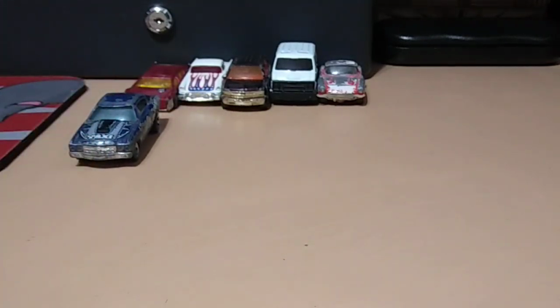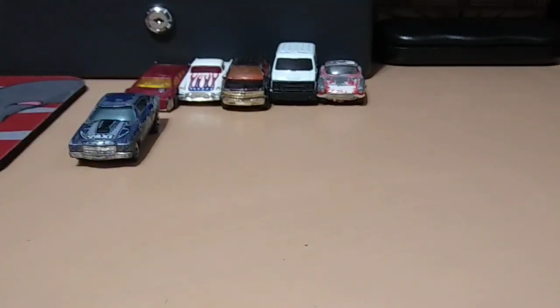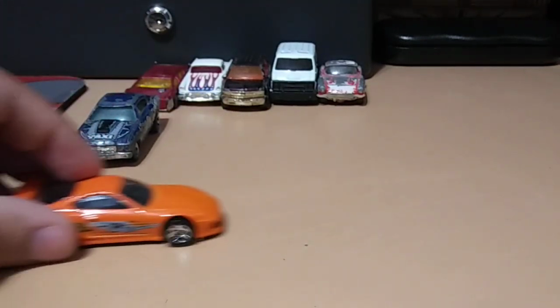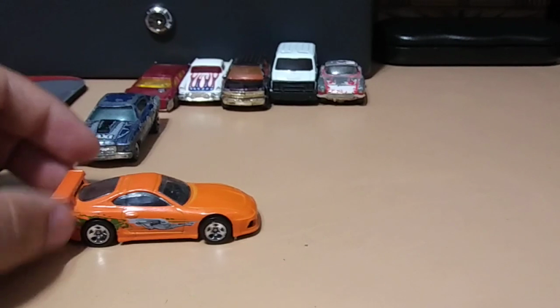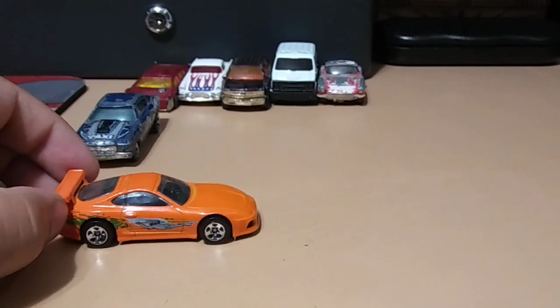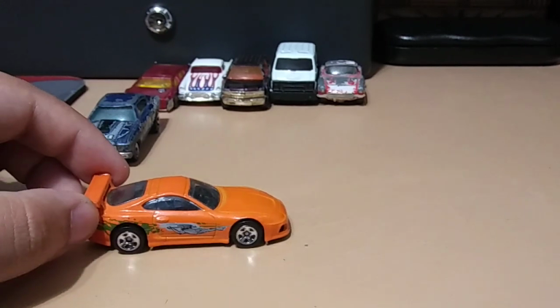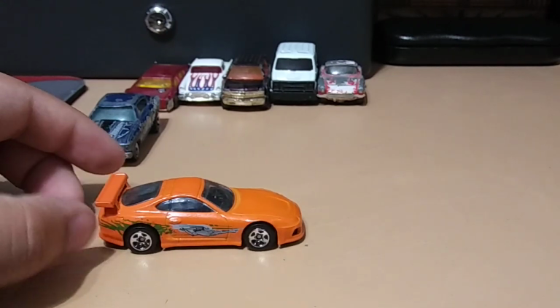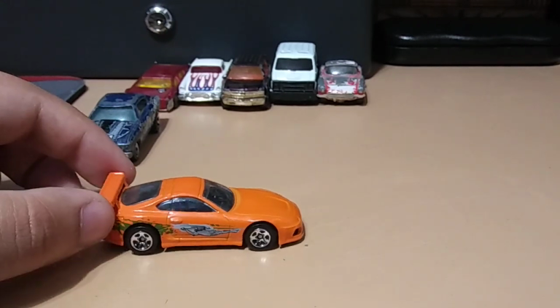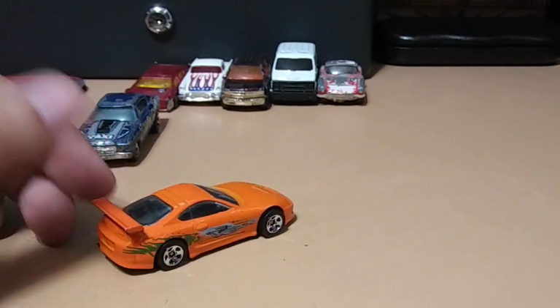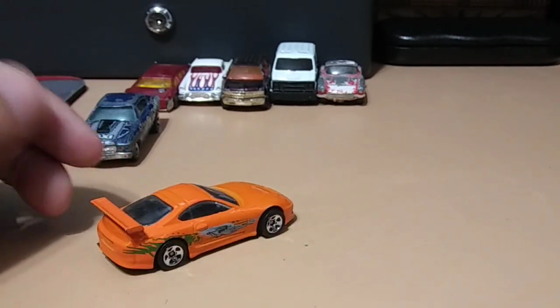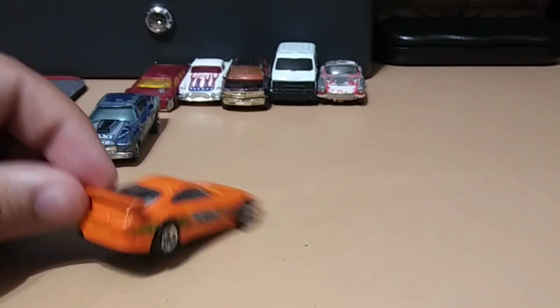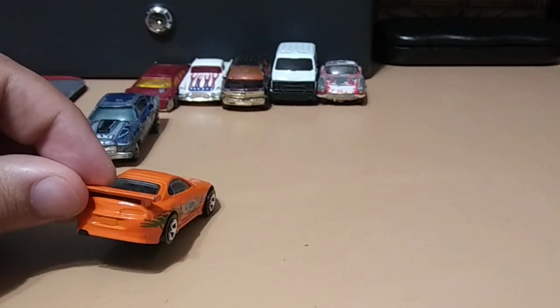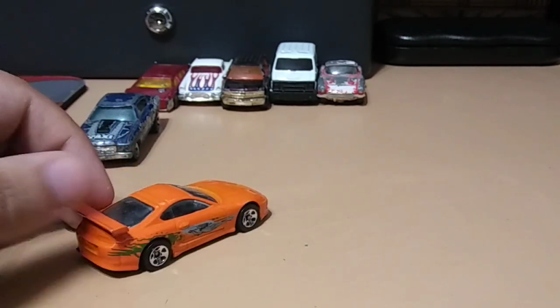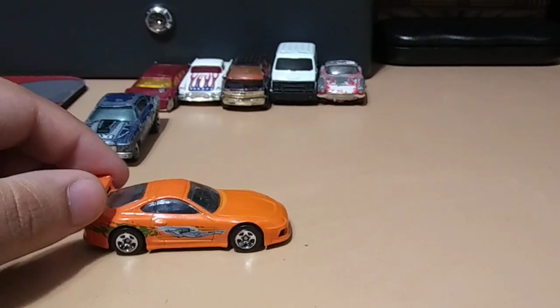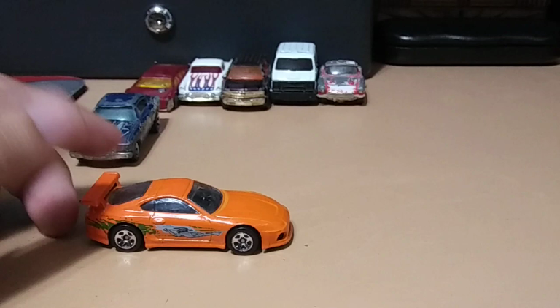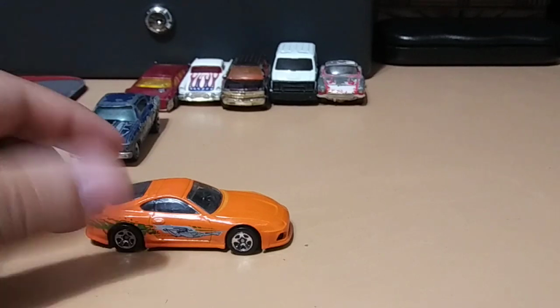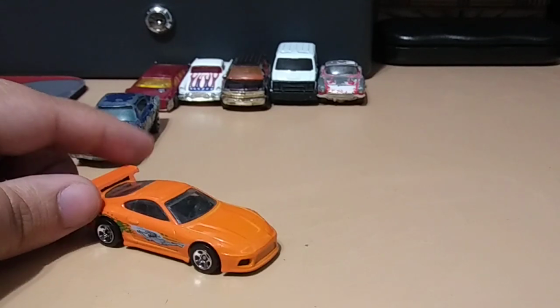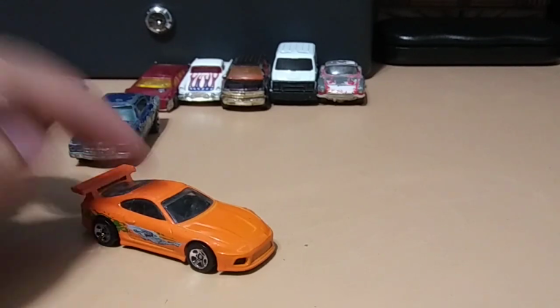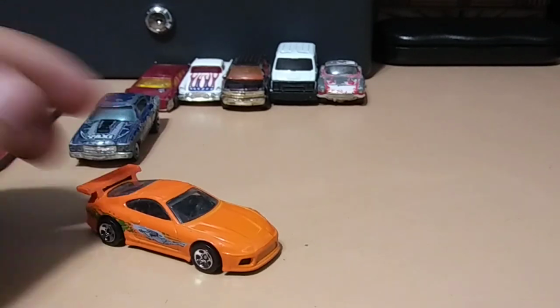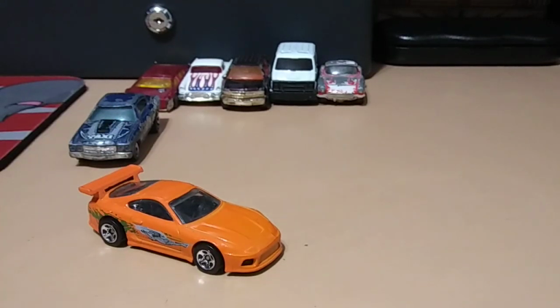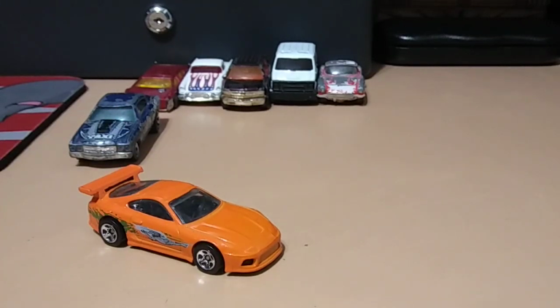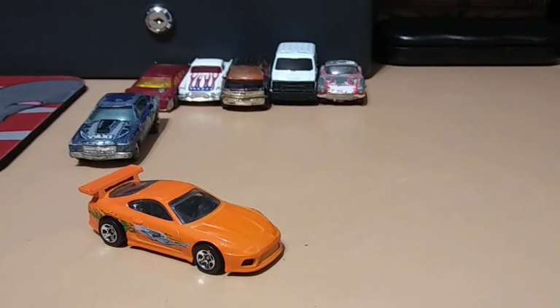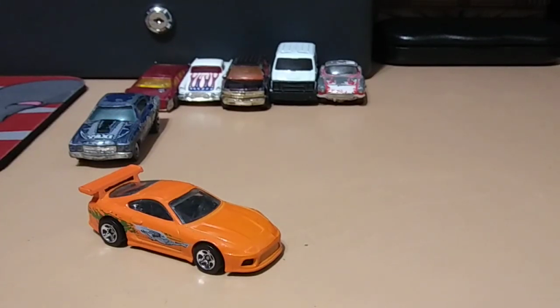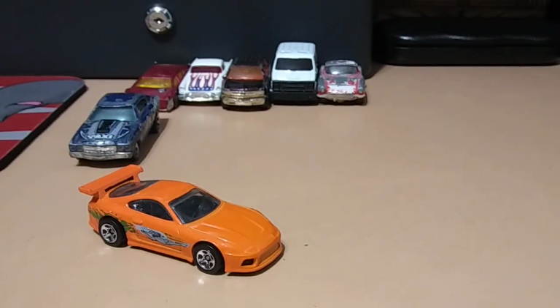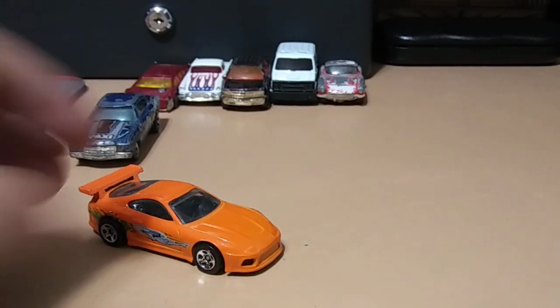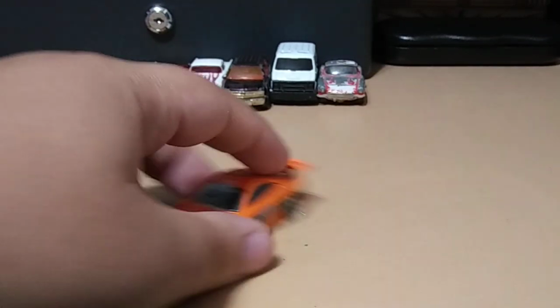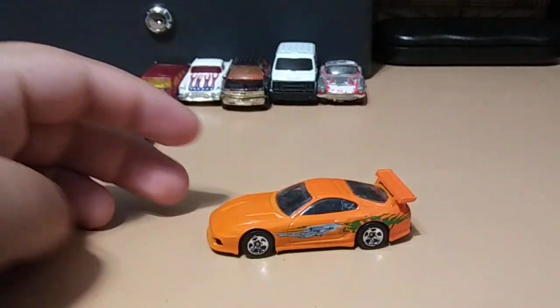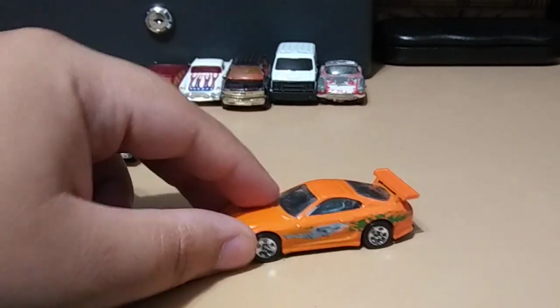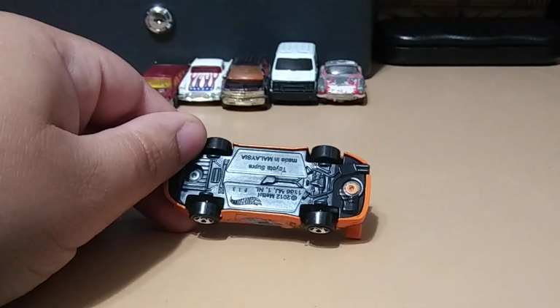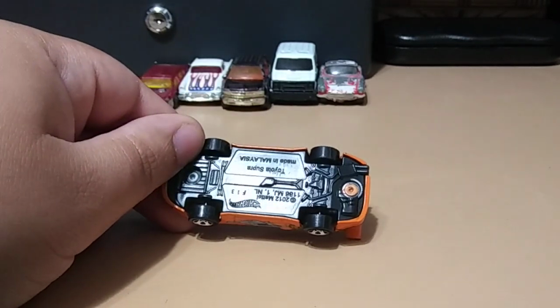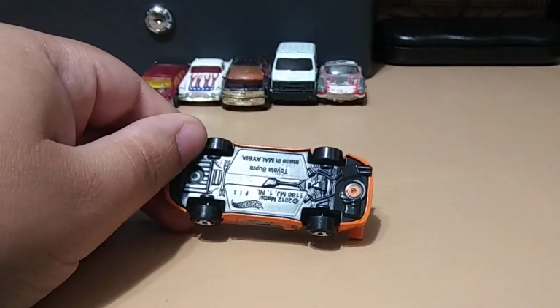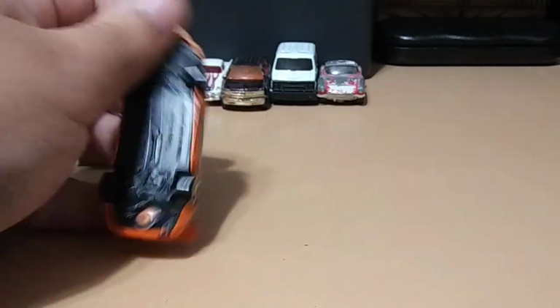Next we have from Fast and Furious the Supra — the famous orange Supra. This one is nice; I actually needed one of these for my collection, so I'm very happy to have found it. That's really cool.